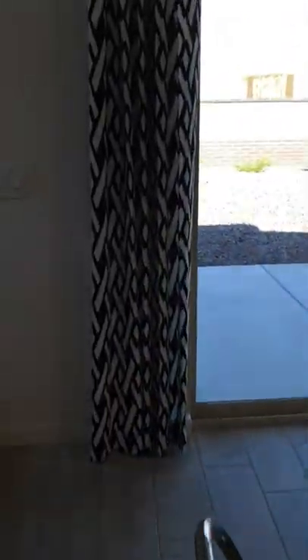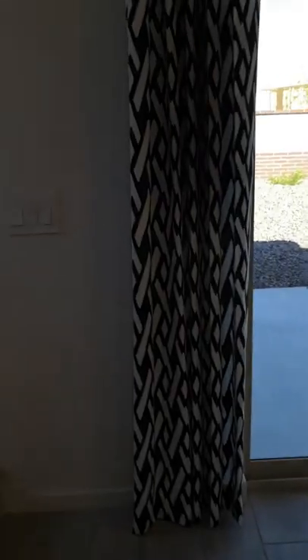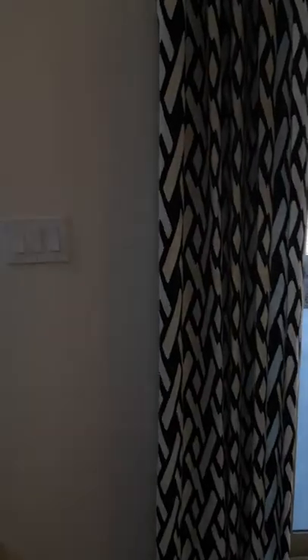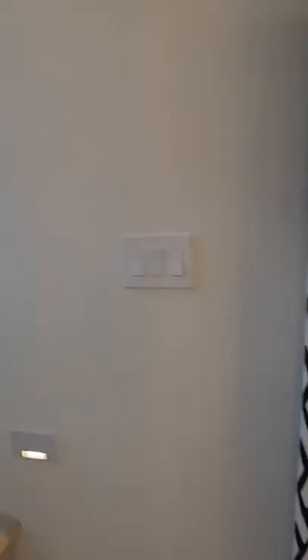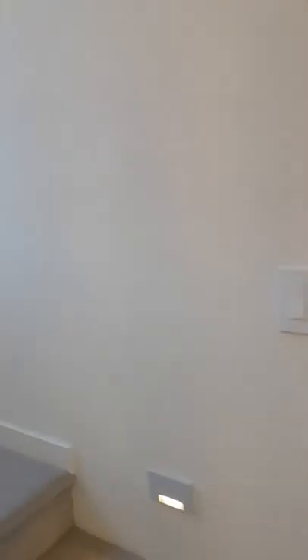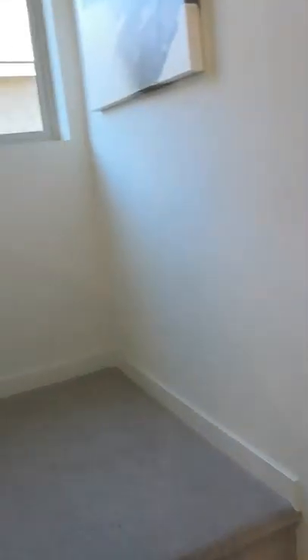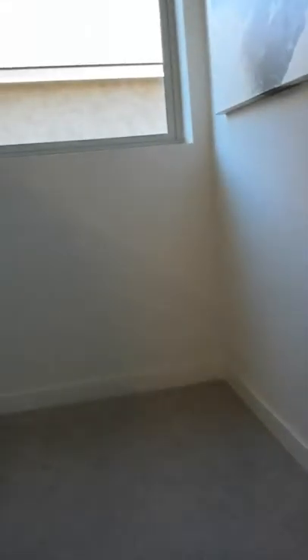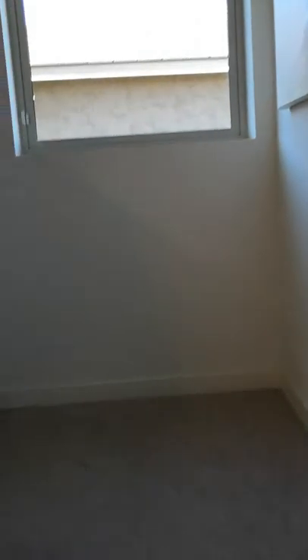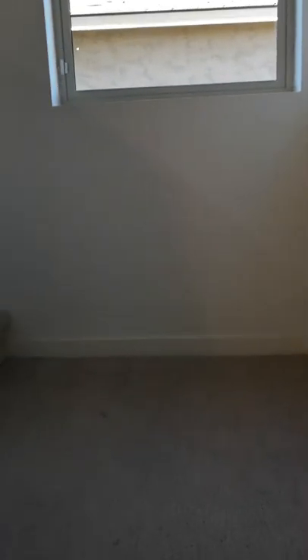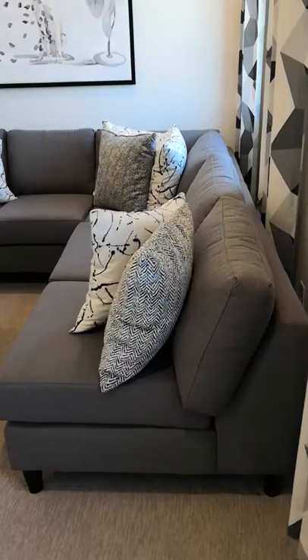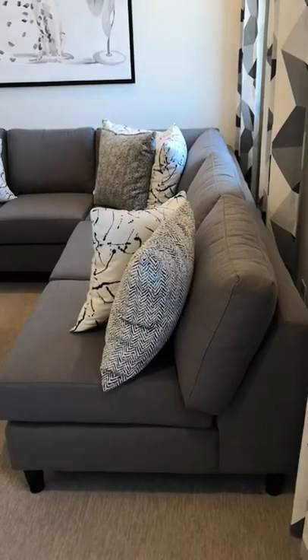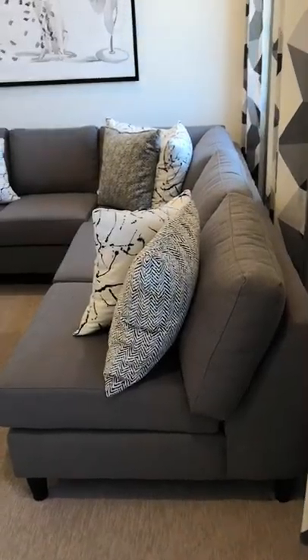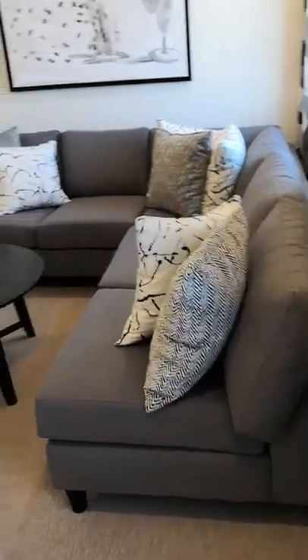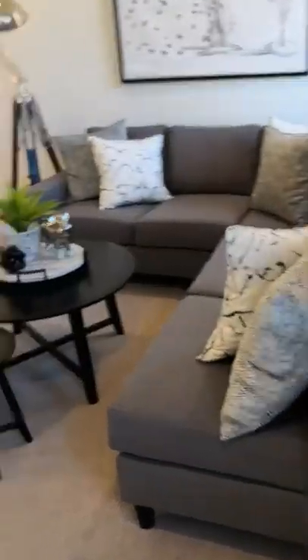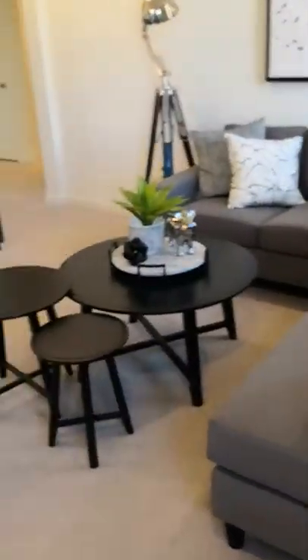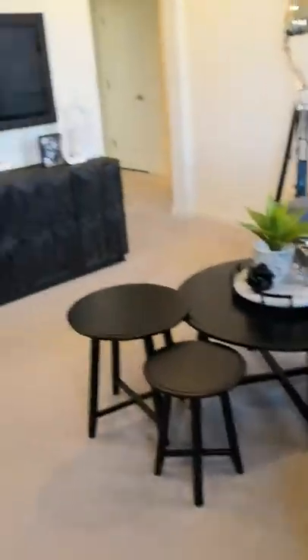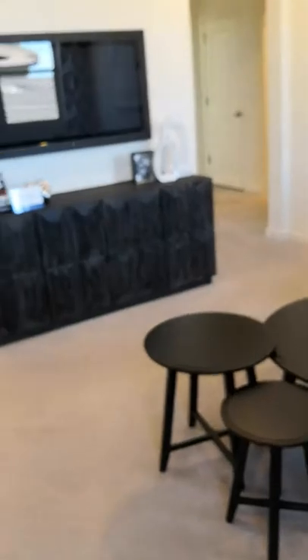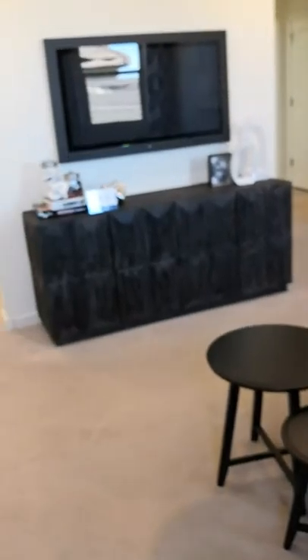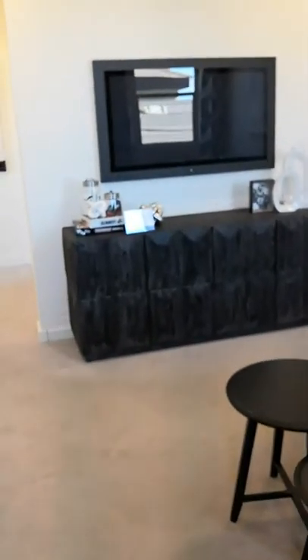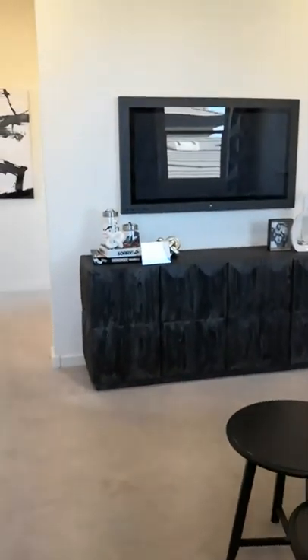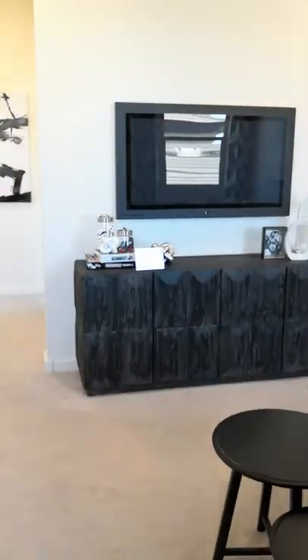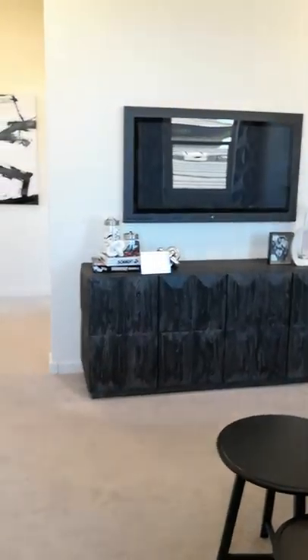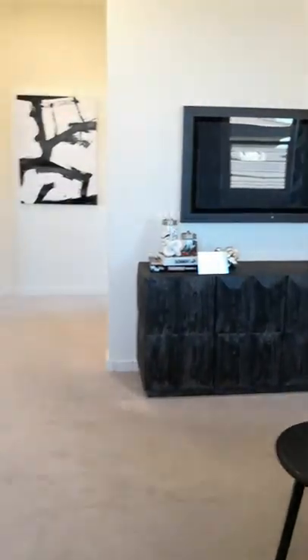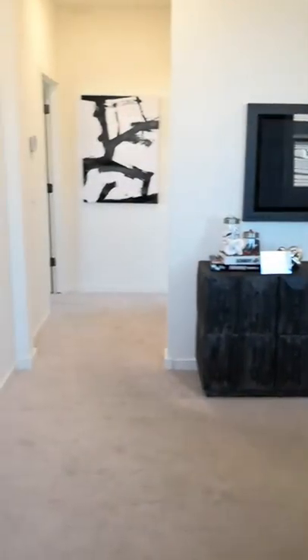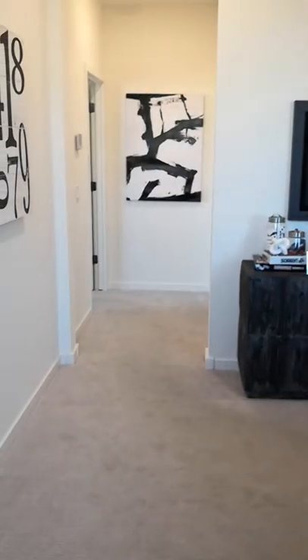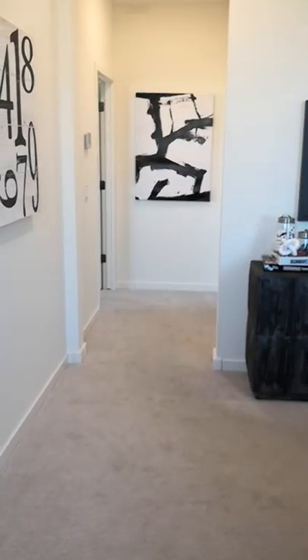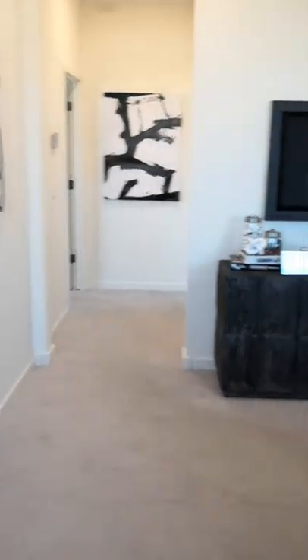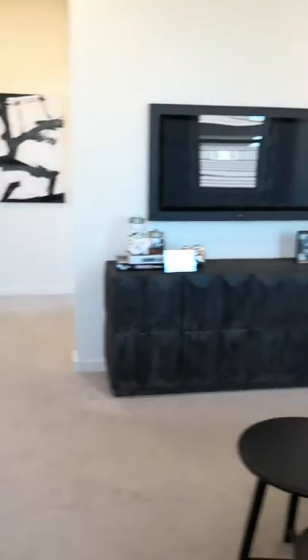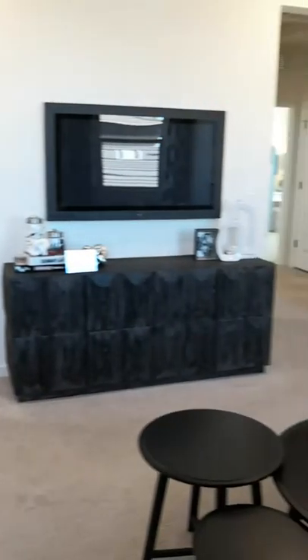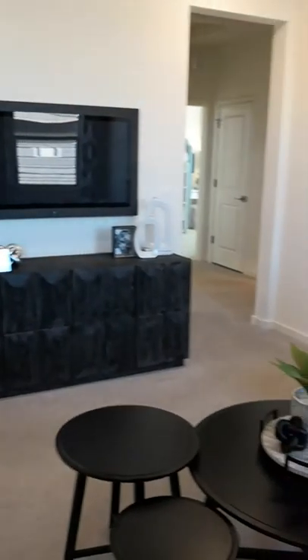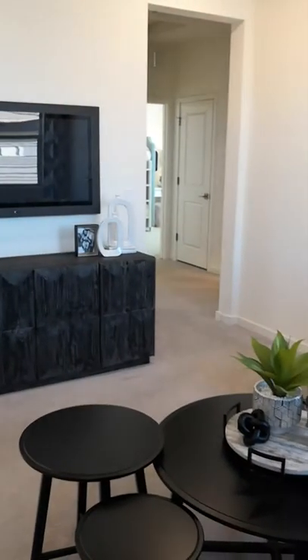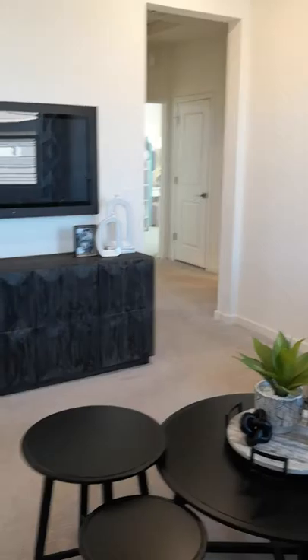Let's head up the stairs now. When we get to the top of the stairs, we walk right into a loft. You've got that hallway and that hallway.